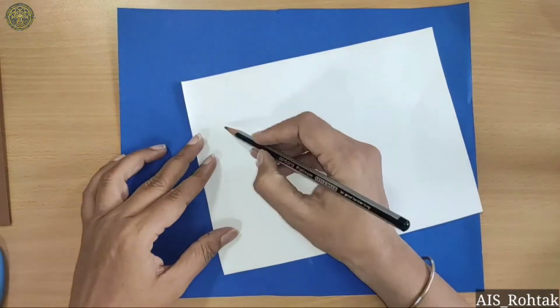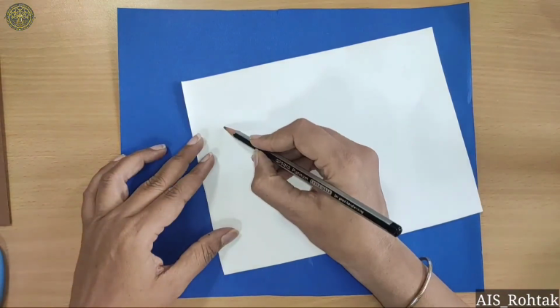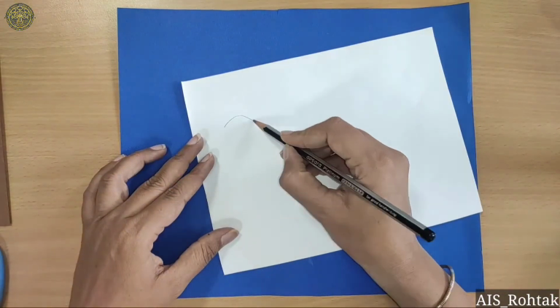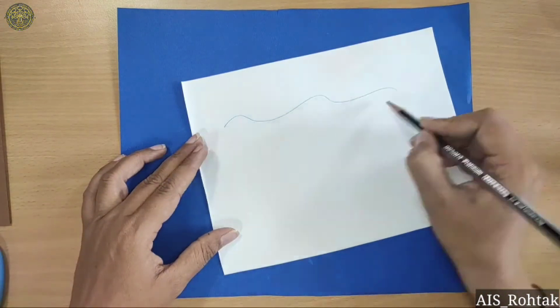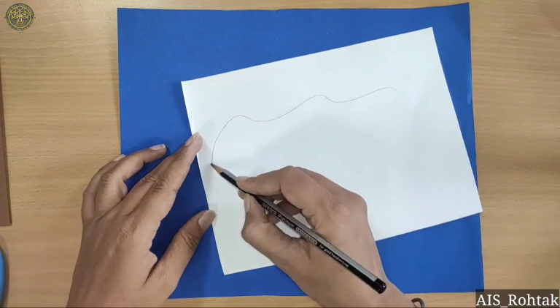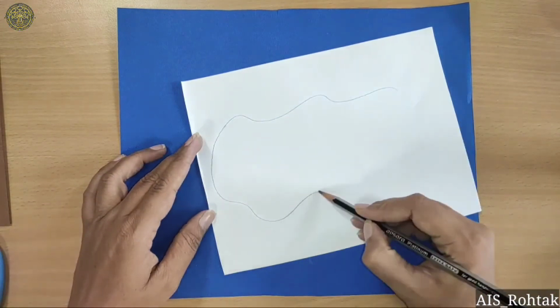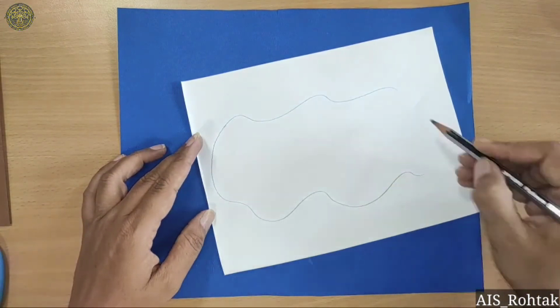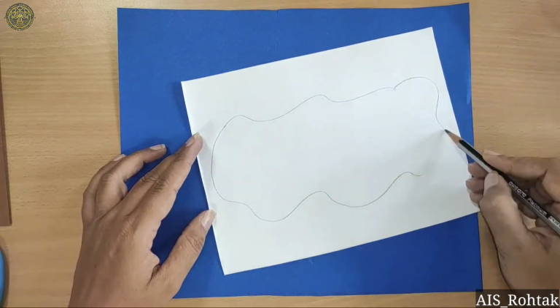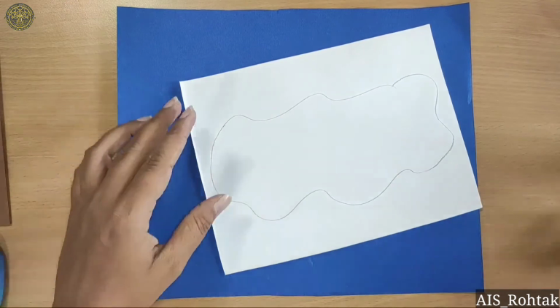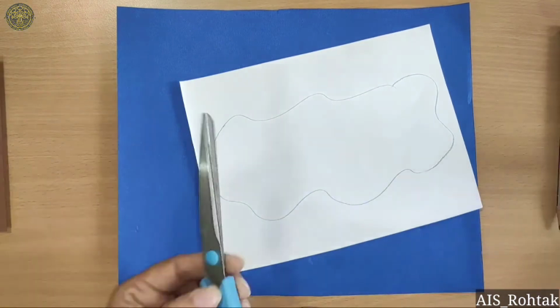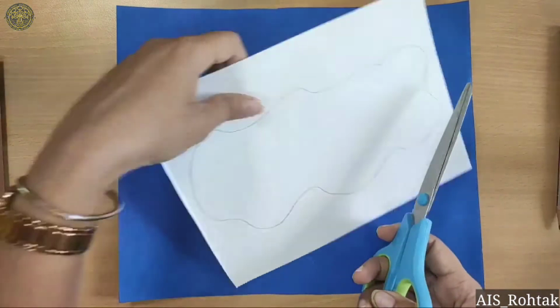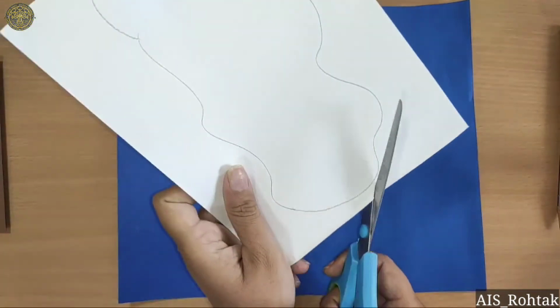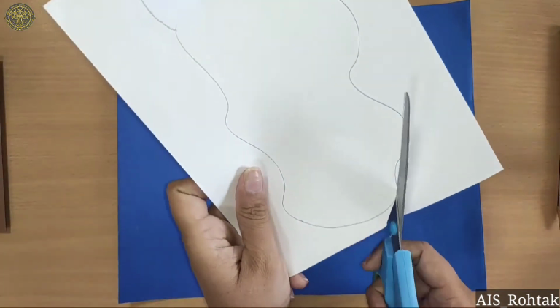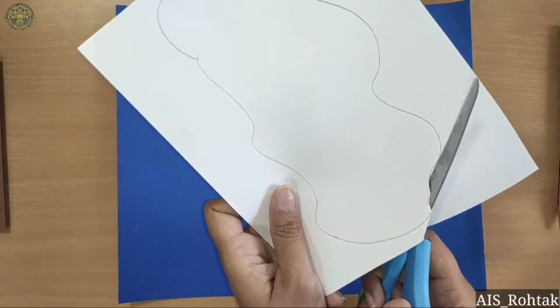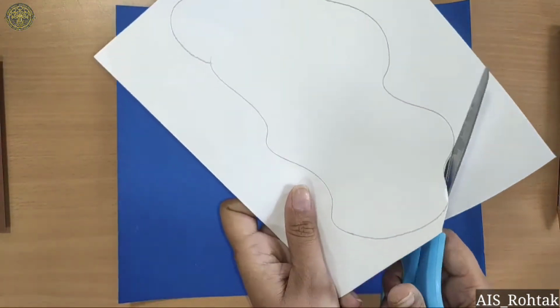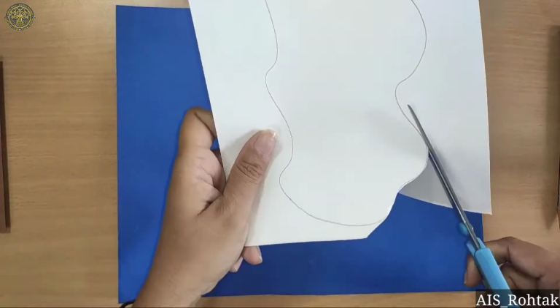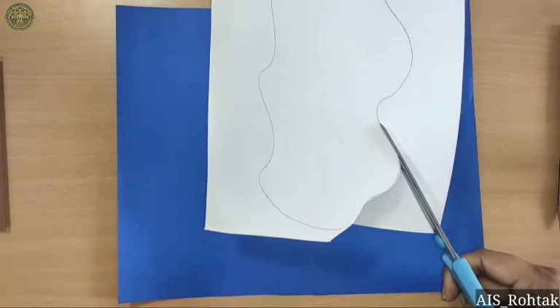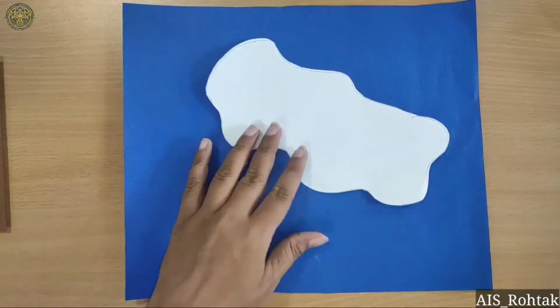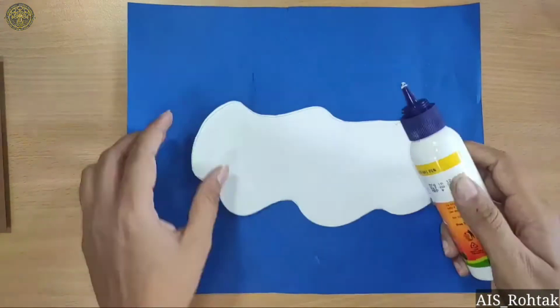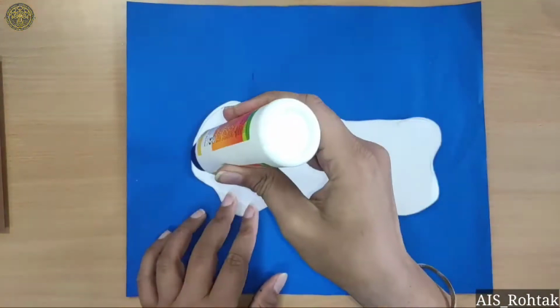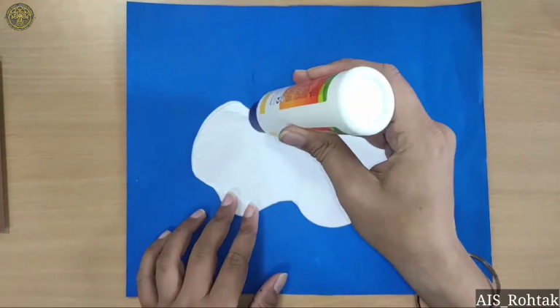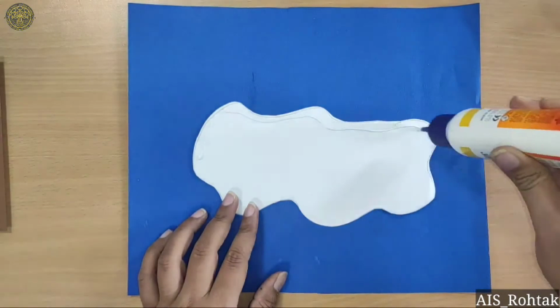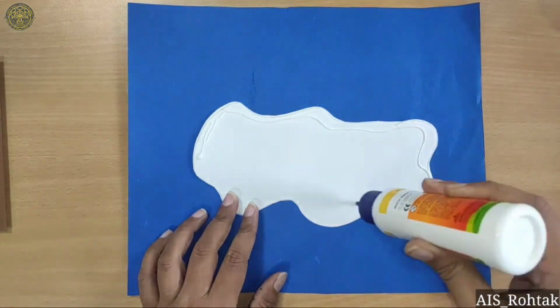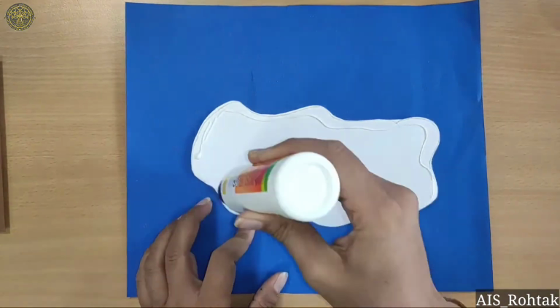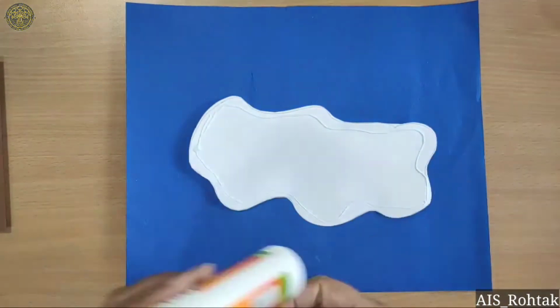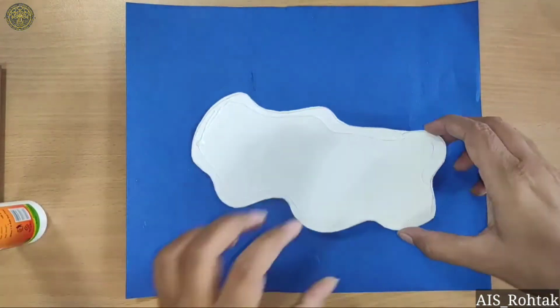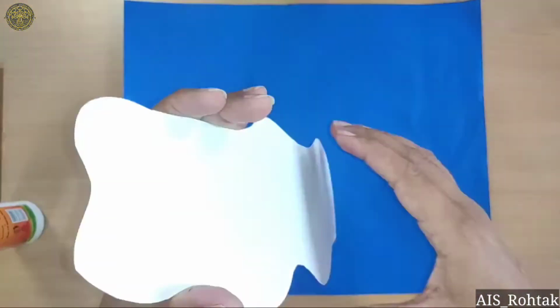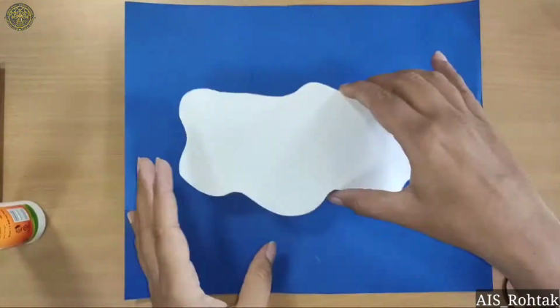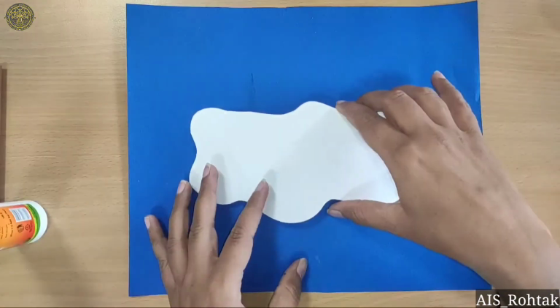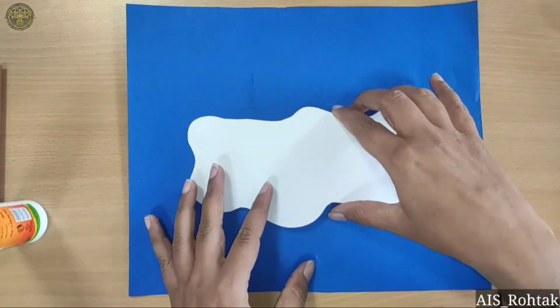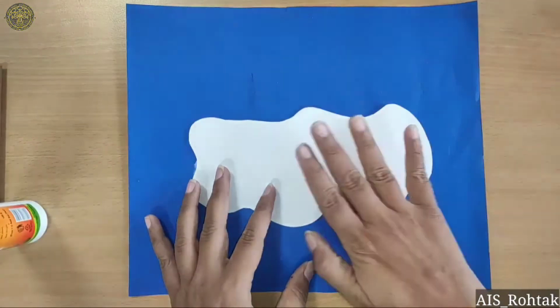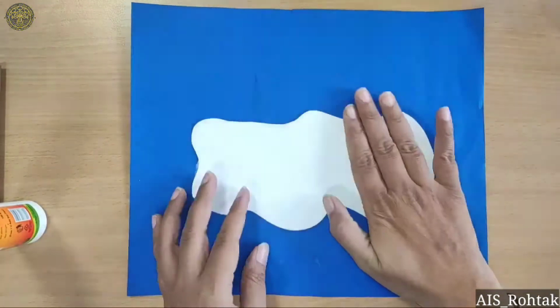Firstly, take a white sheet and draw some wavy lines for water. Now cut it — I request parents to please provide cutting material to the child. Now paste it on the blue sheet.